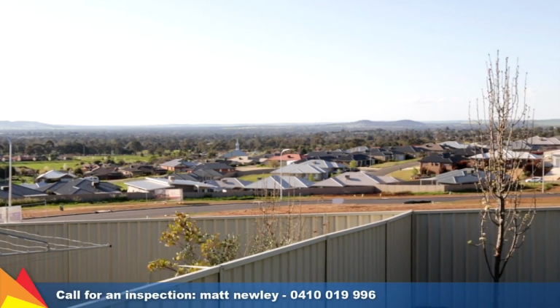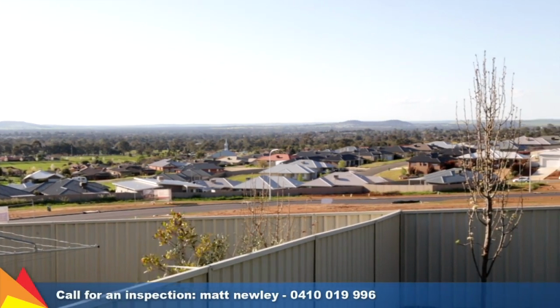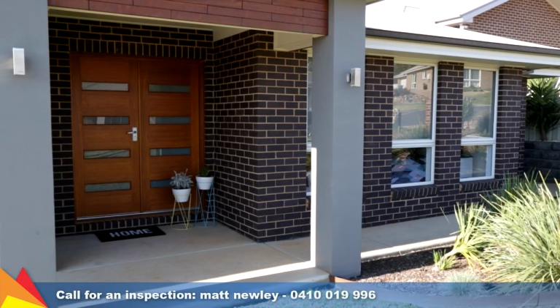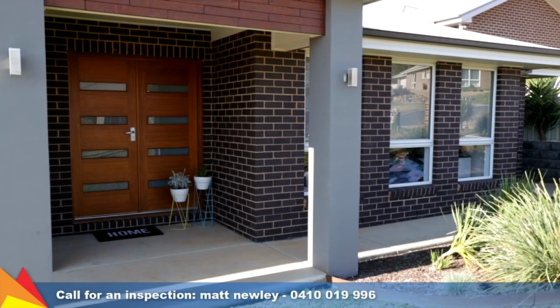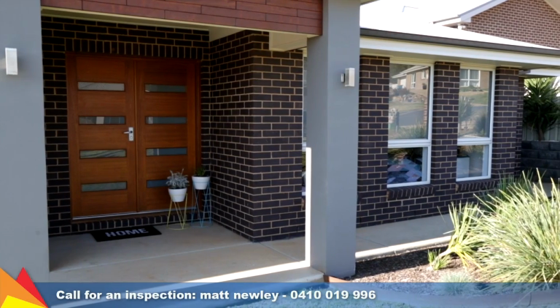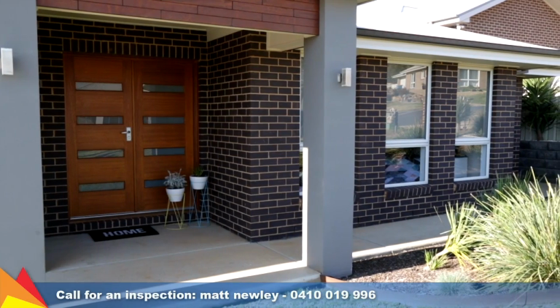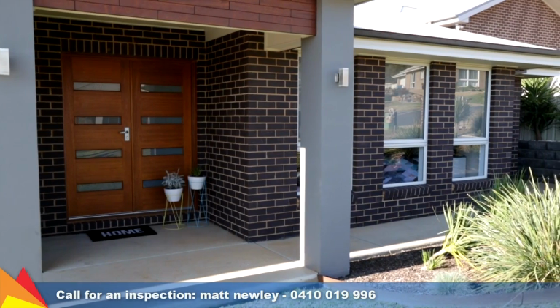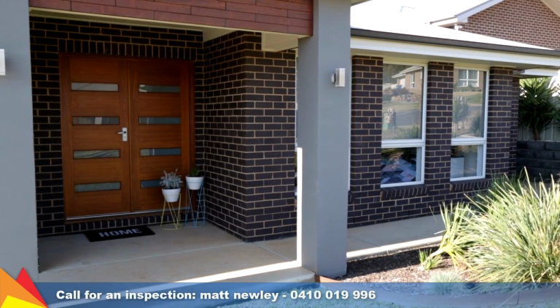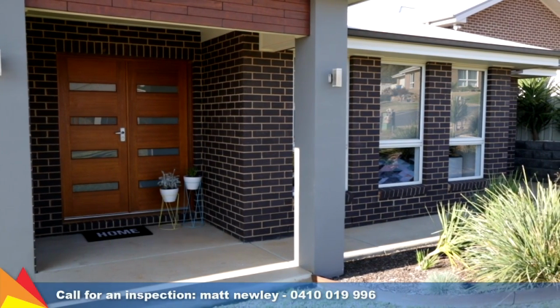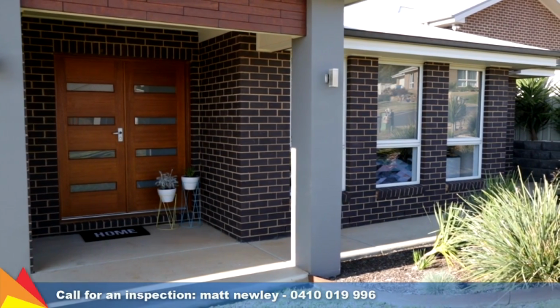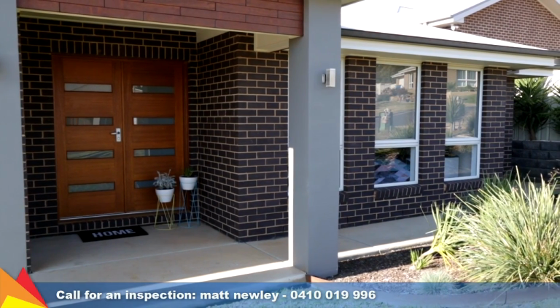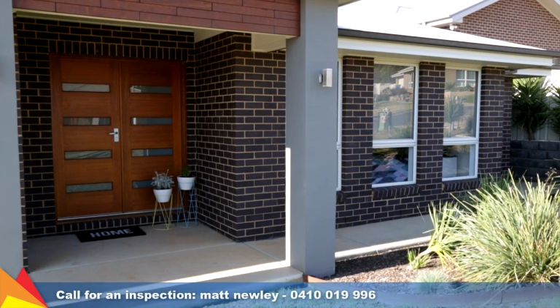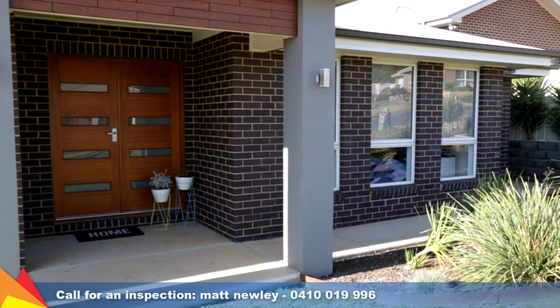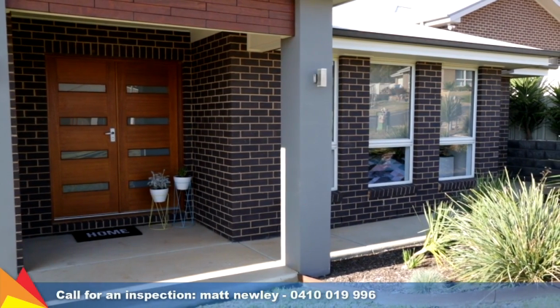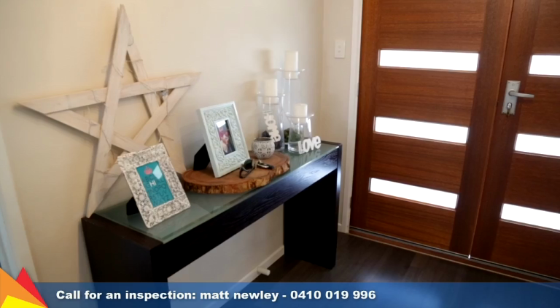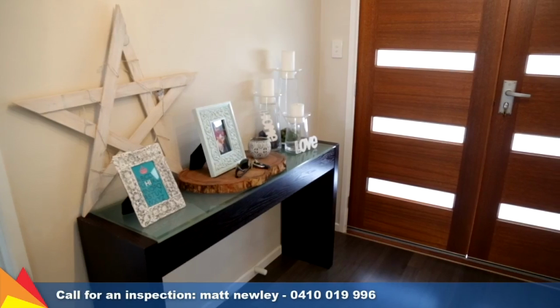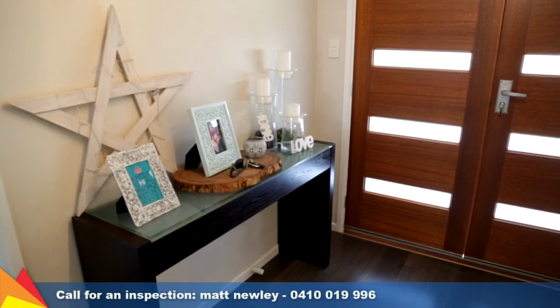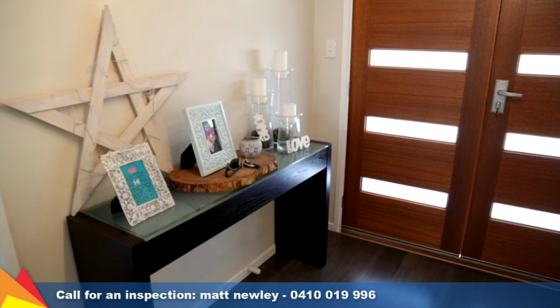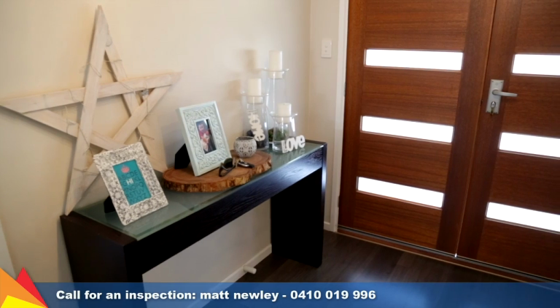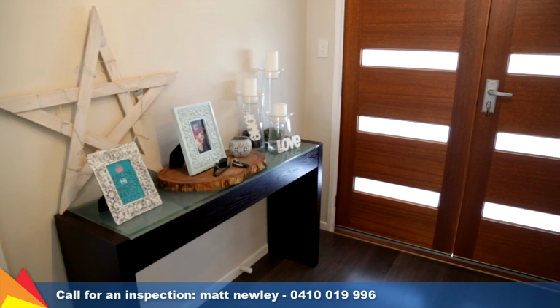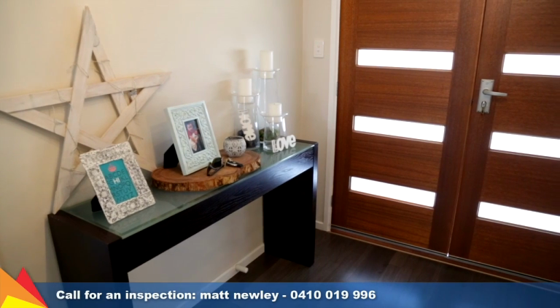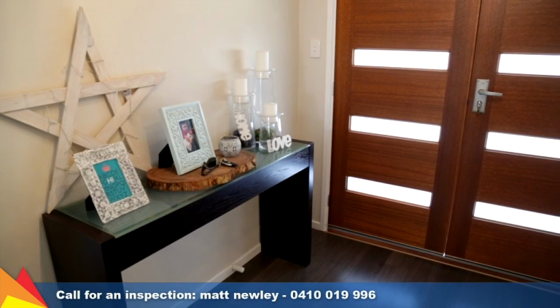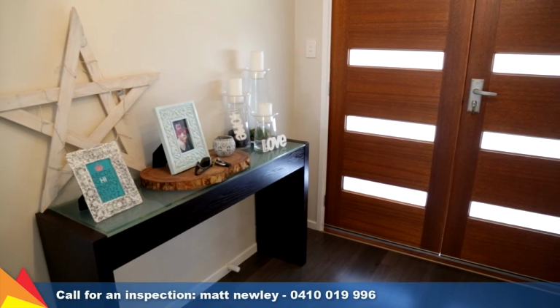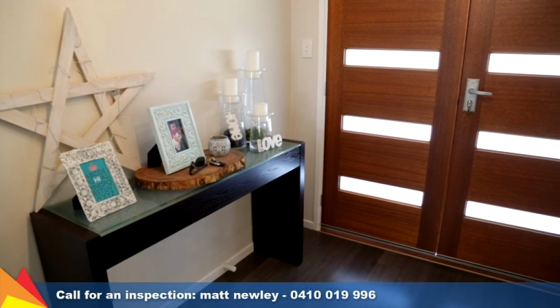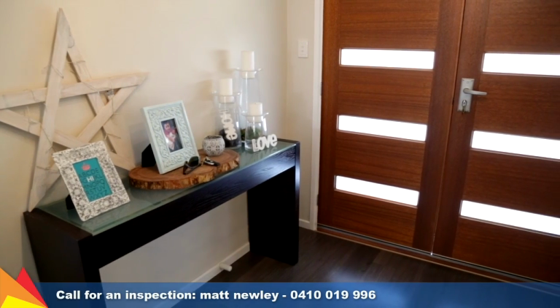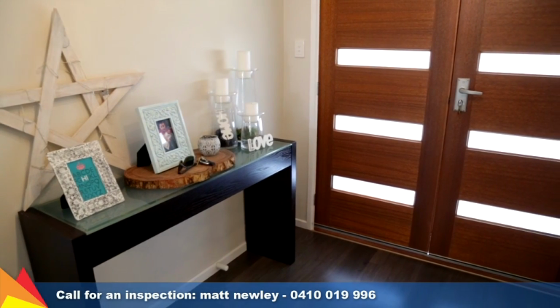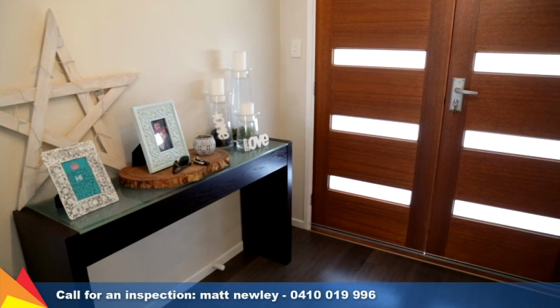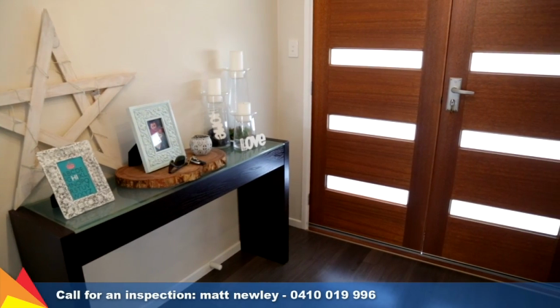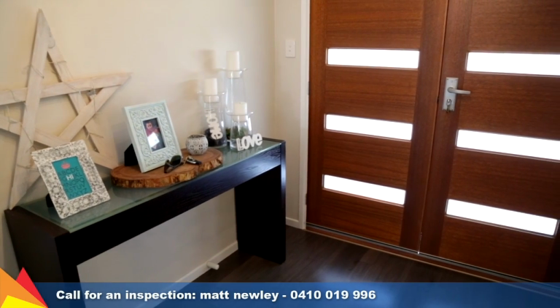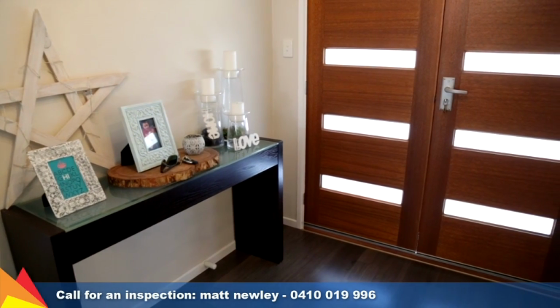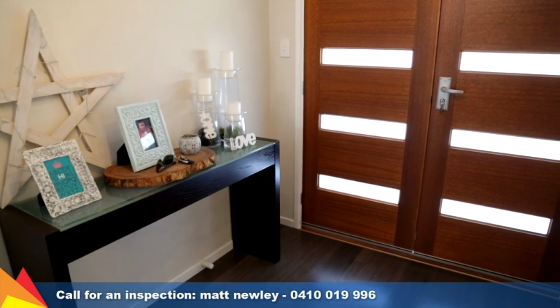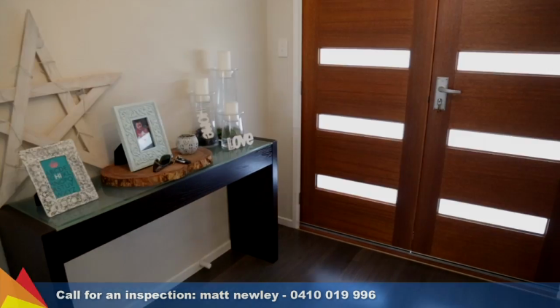This property is well worth your inspection, we are sure you will feel right at home as soon as you enter. Contact me today to arrange an inspection.